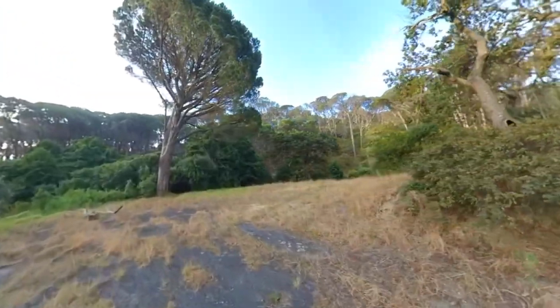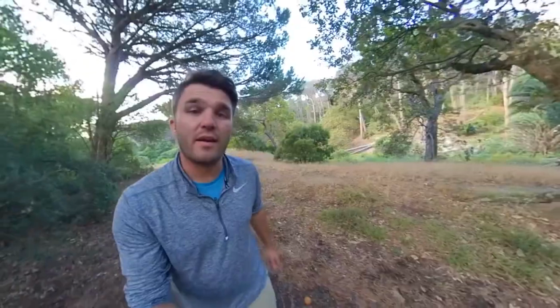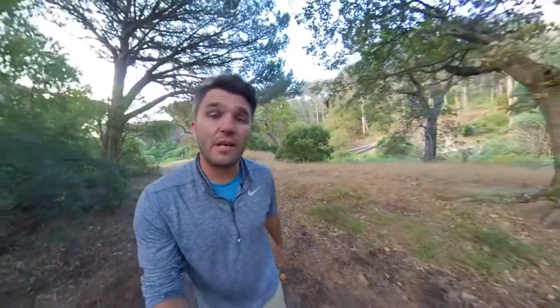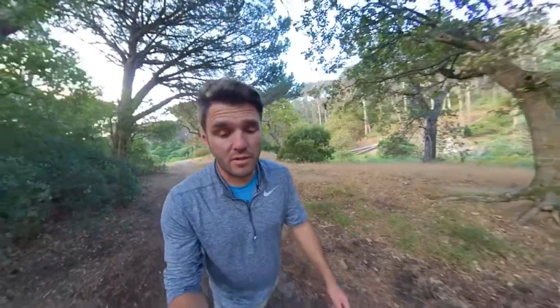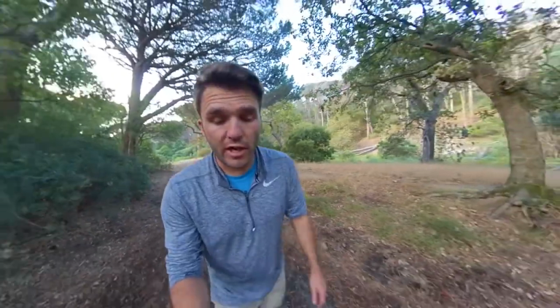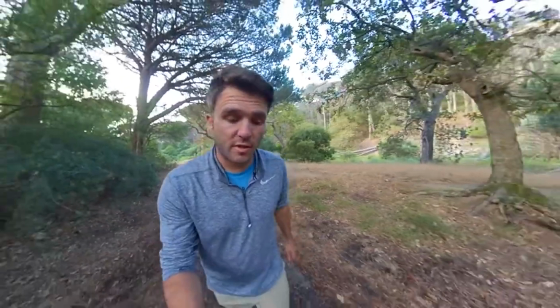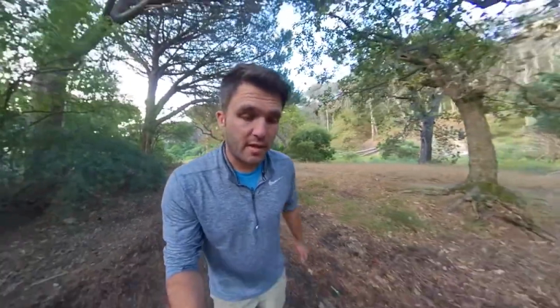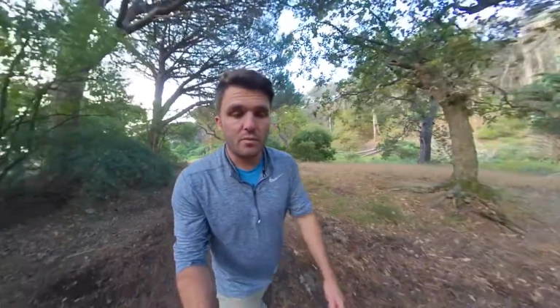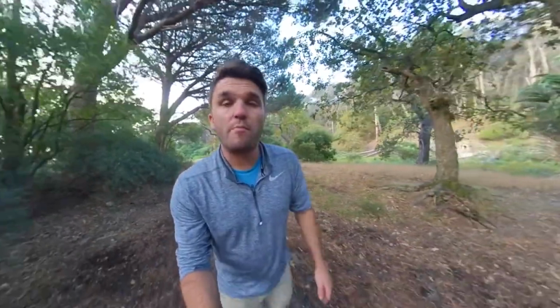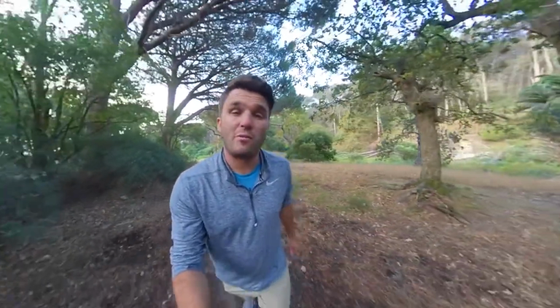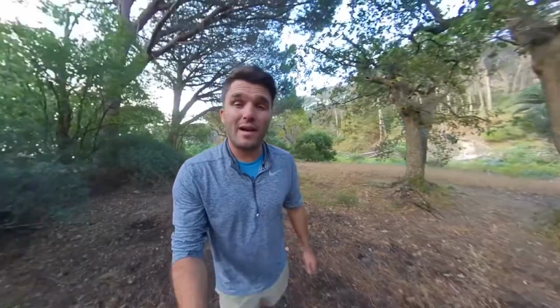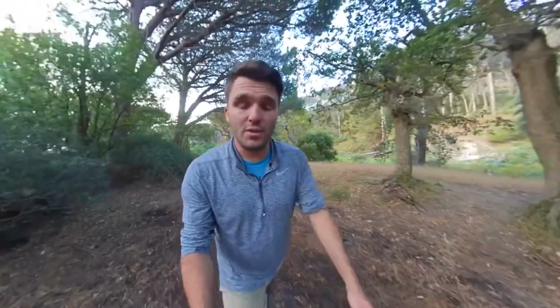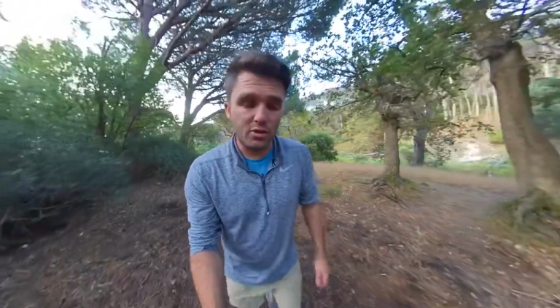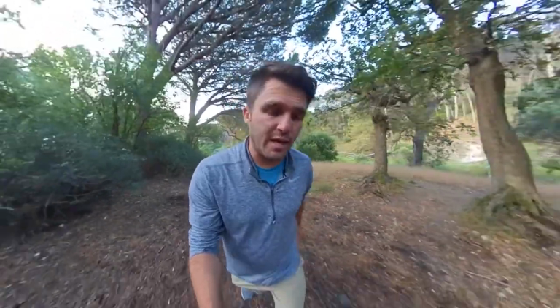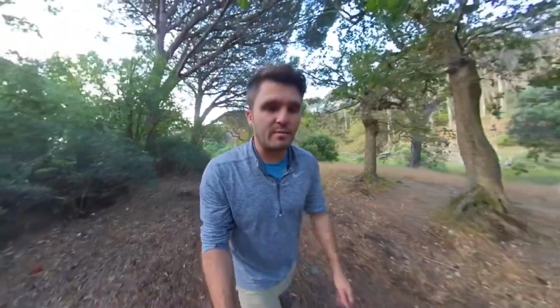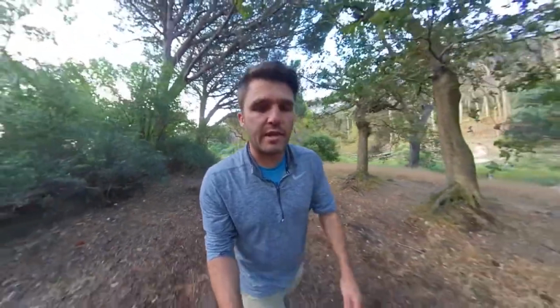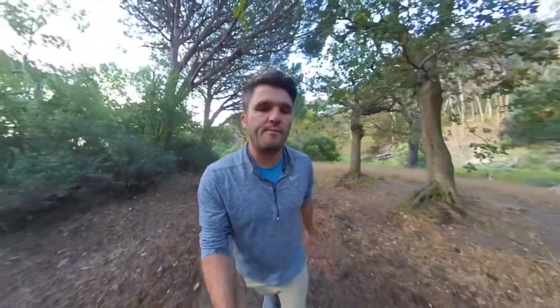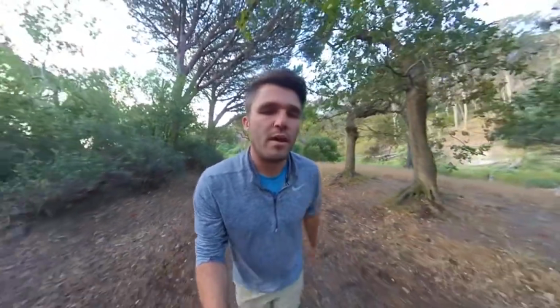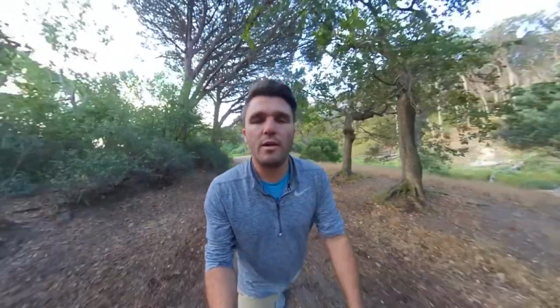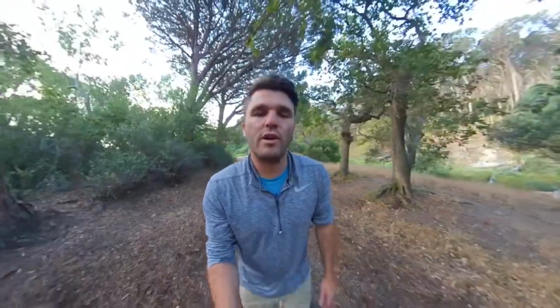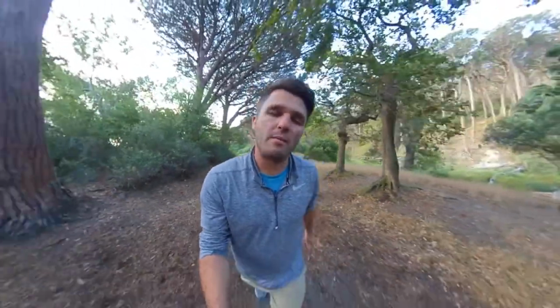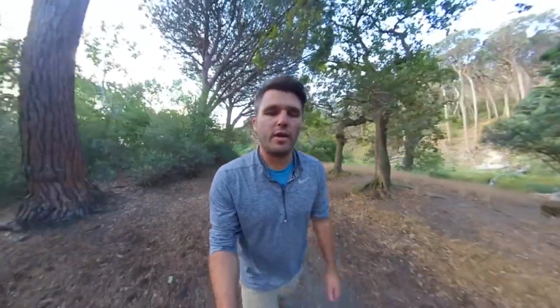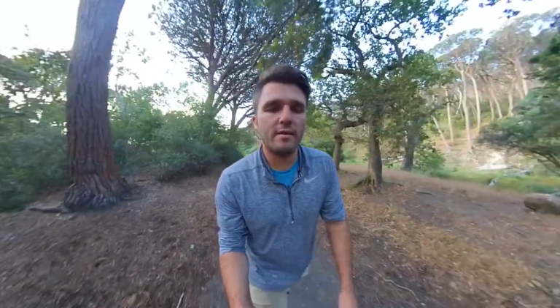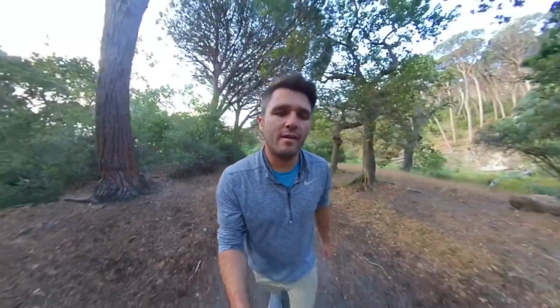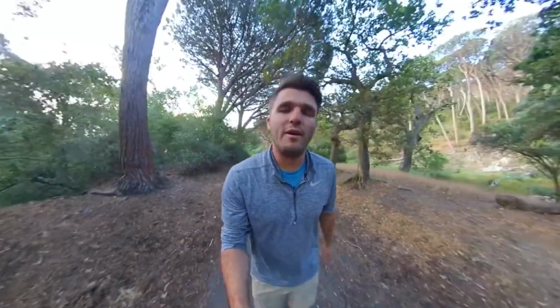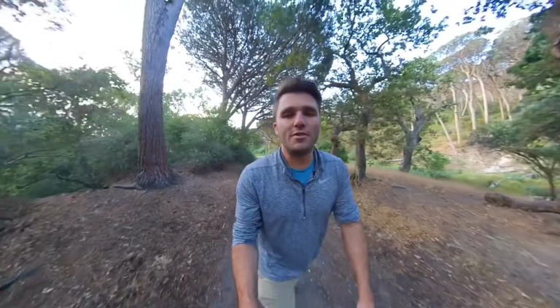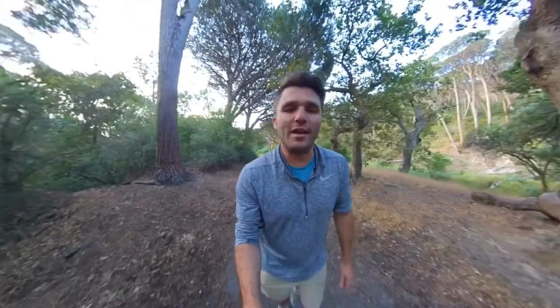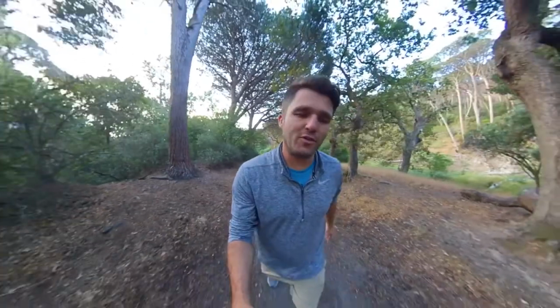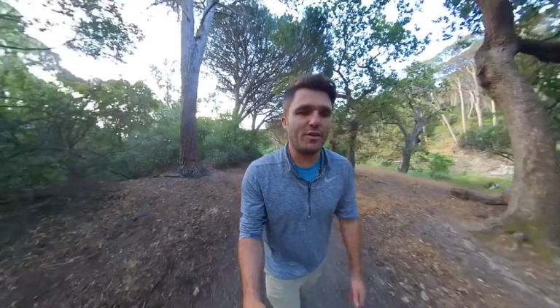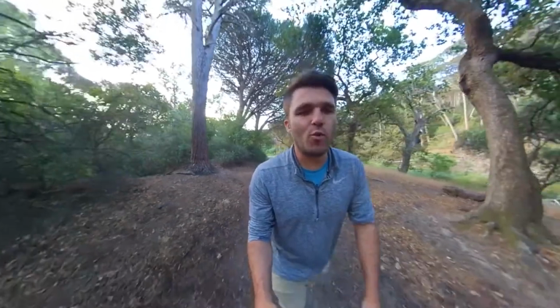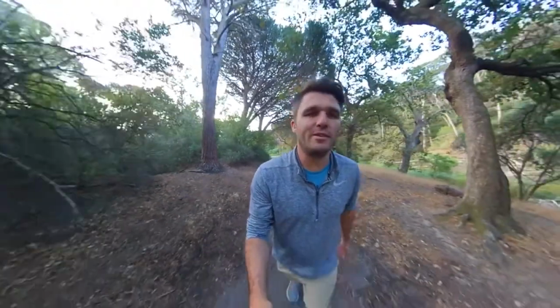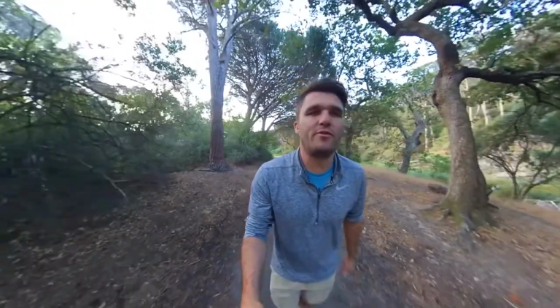The nice thing about this location is that we're not bound by the light, so we can shoot any time of the day — early morning, mid morning, mid afternoon, late afternoon — it always looks beautiful.